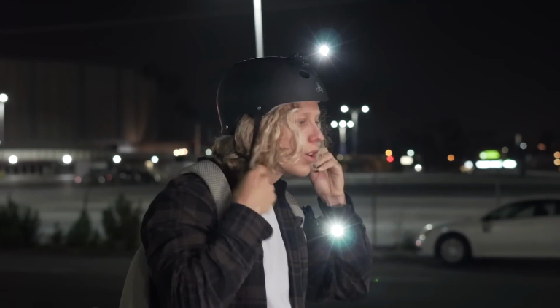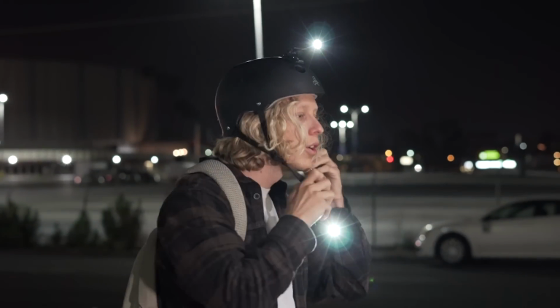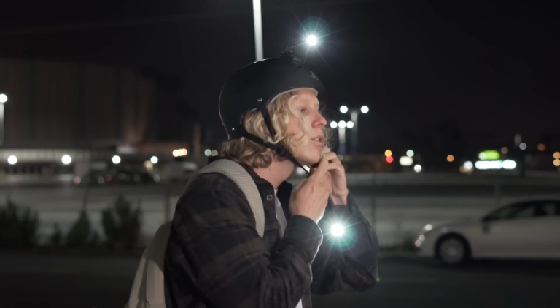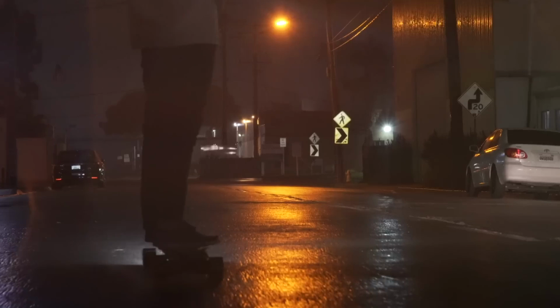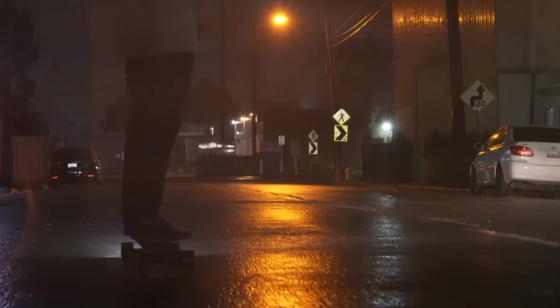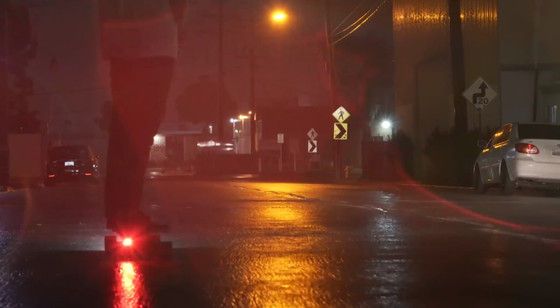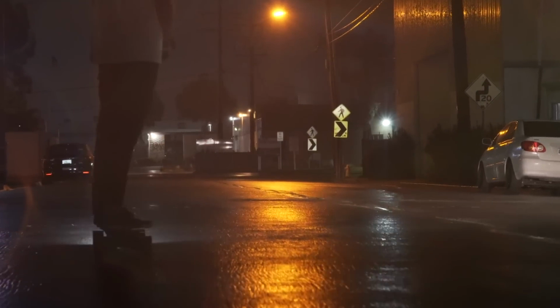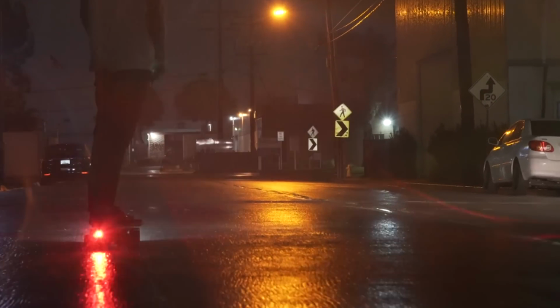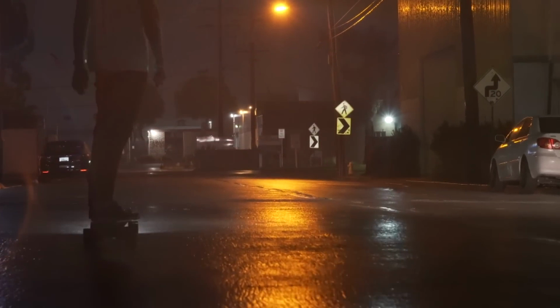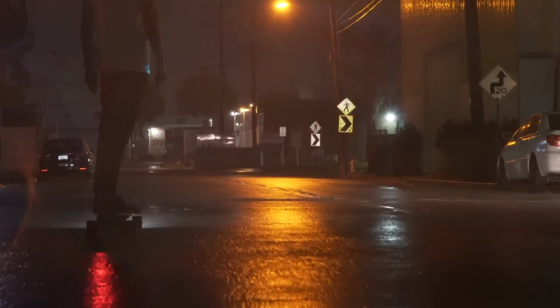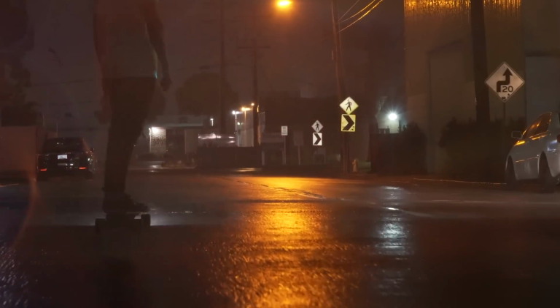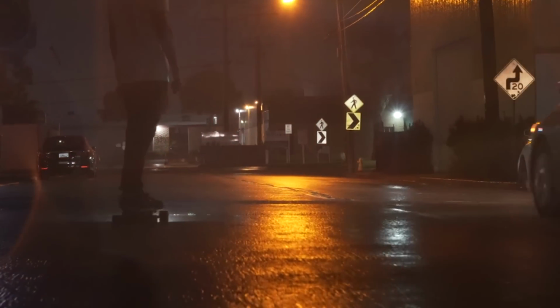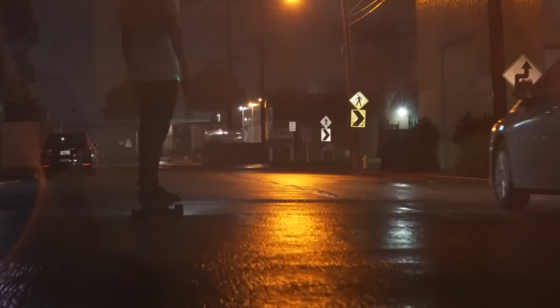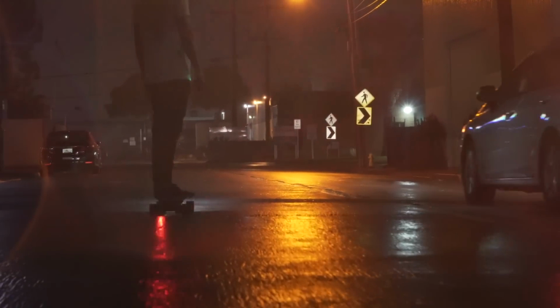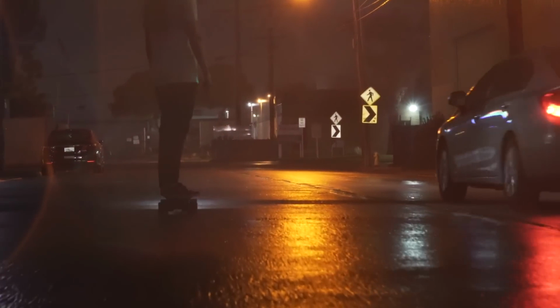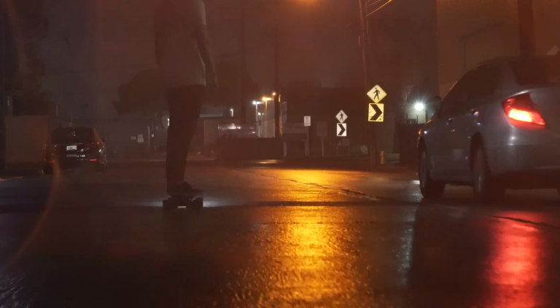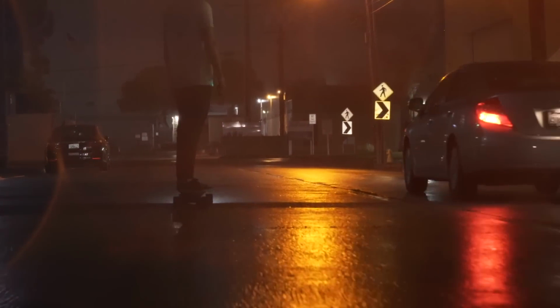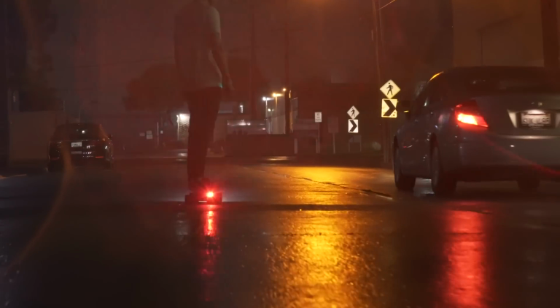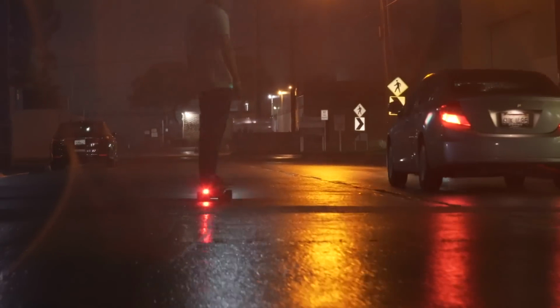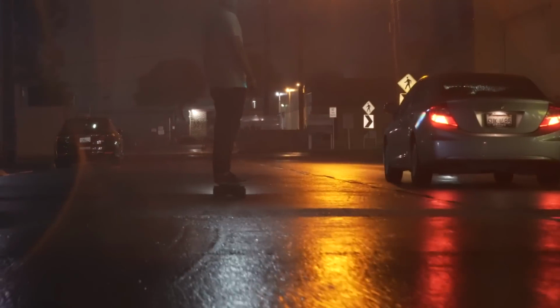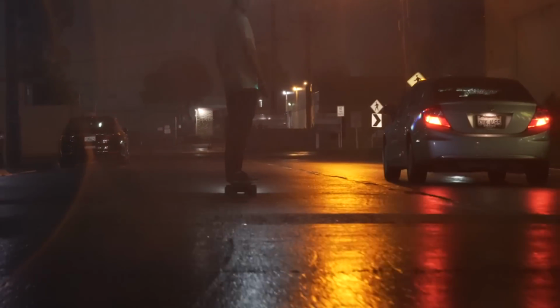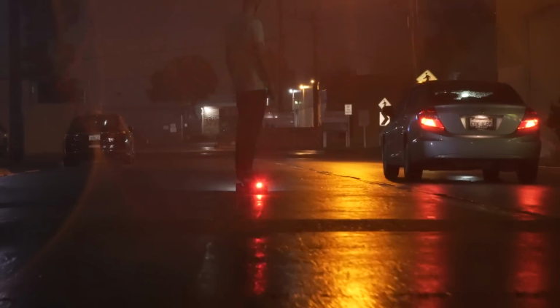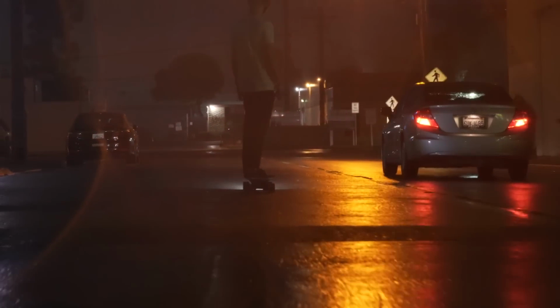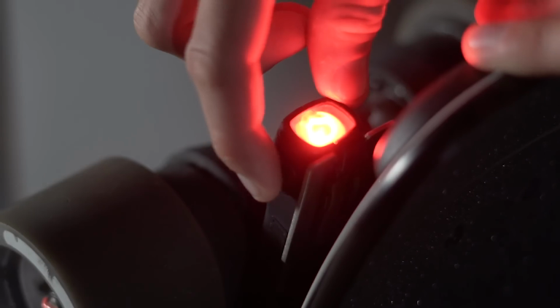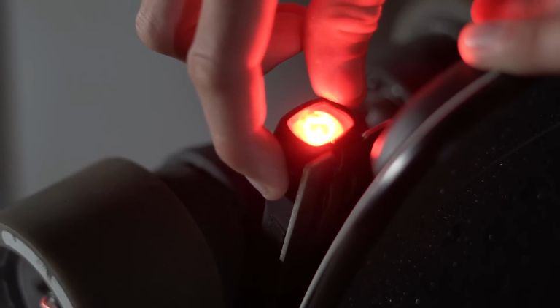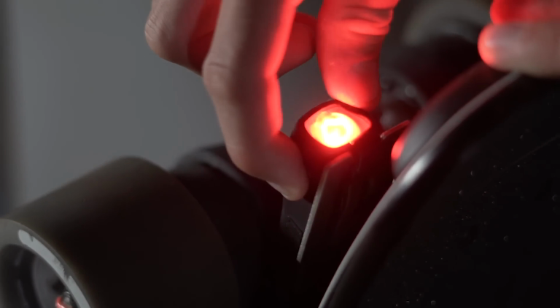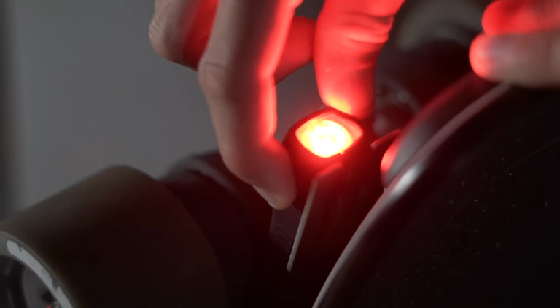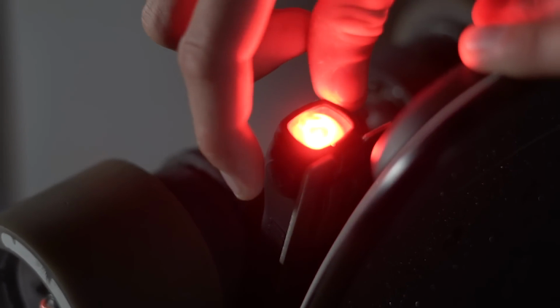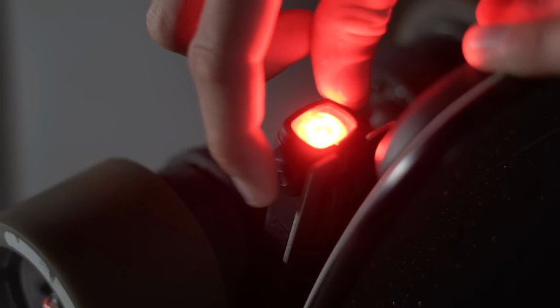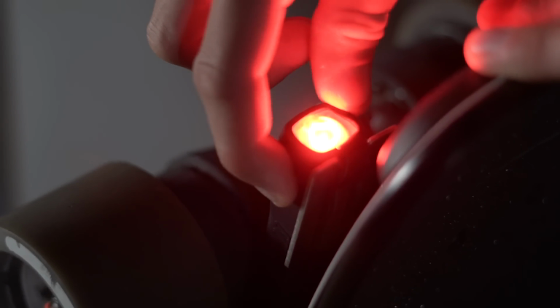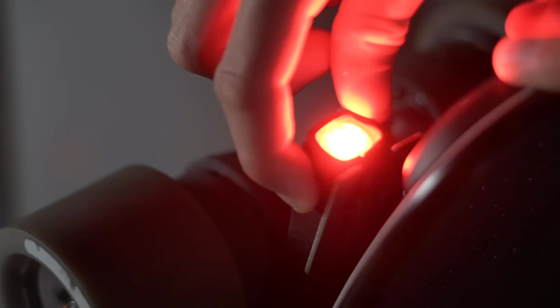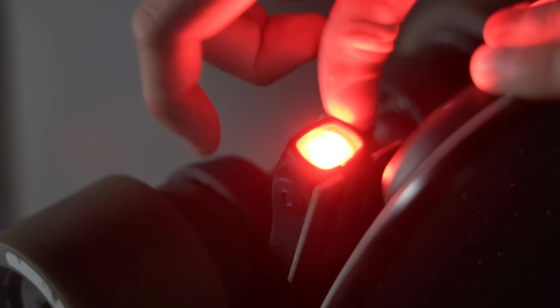We improved the user experience by adding new flash settings, internal setting memory, and better functionality with the dual side buttons.